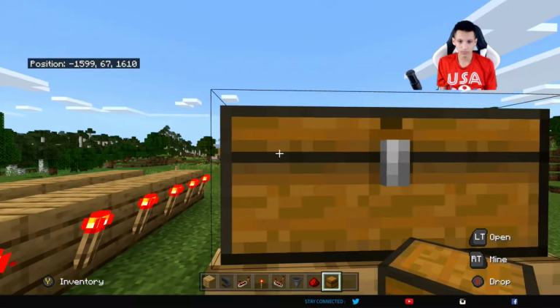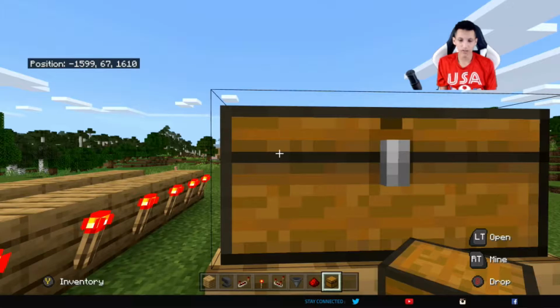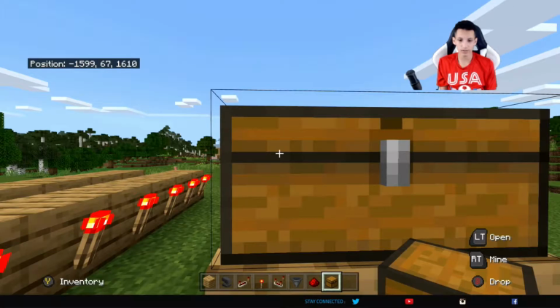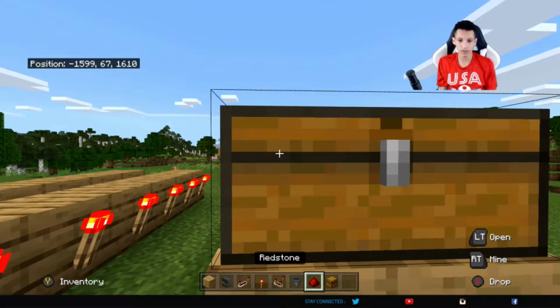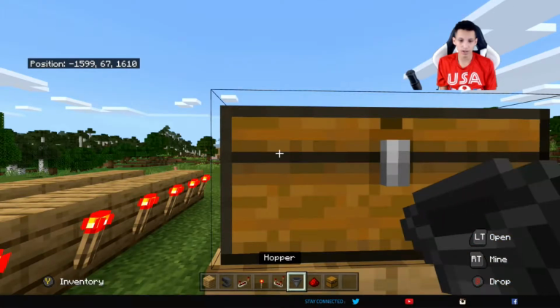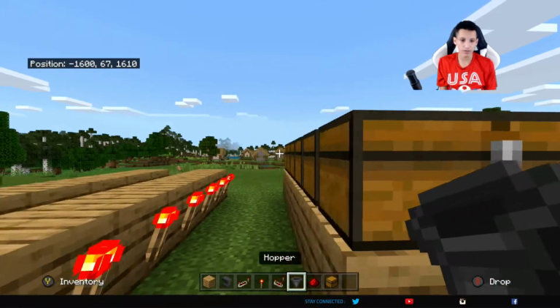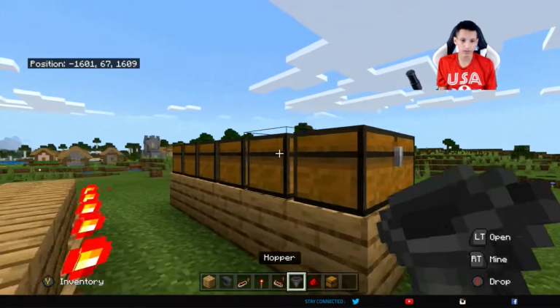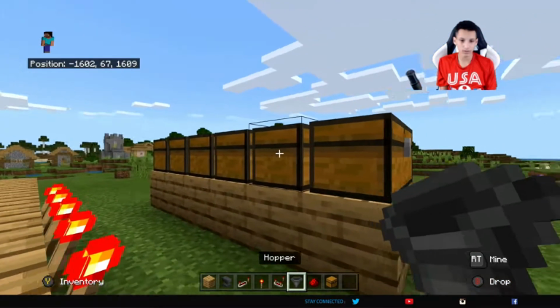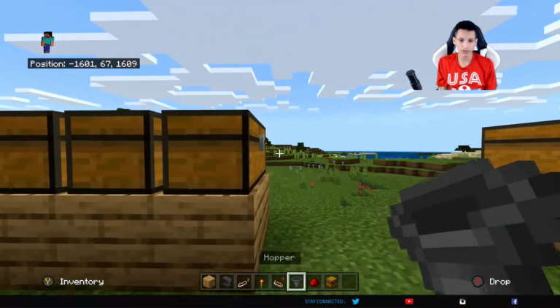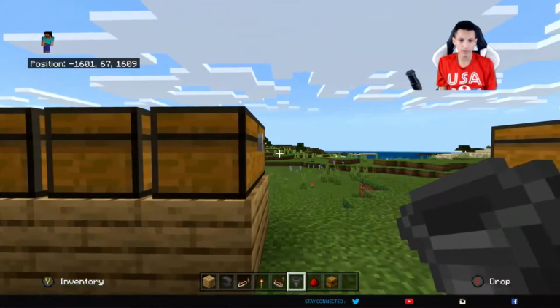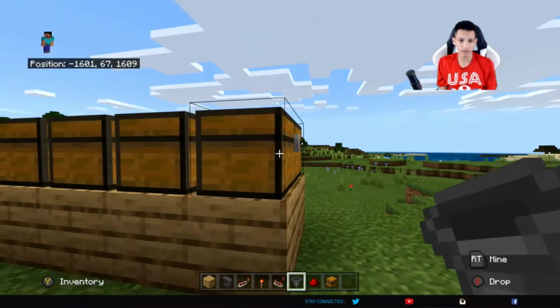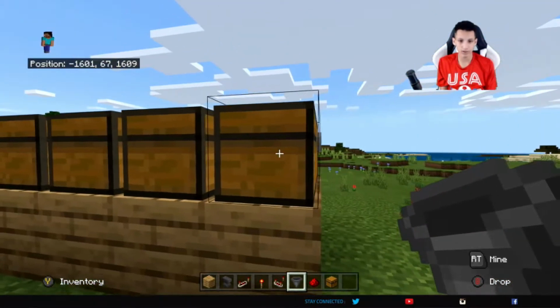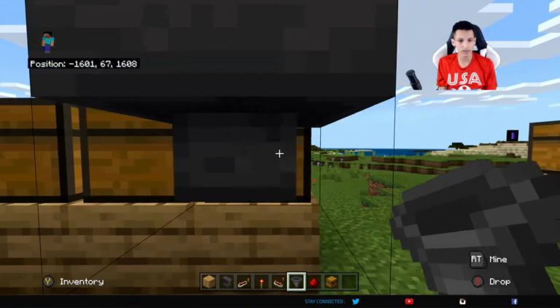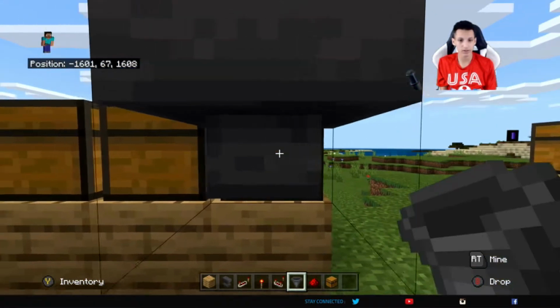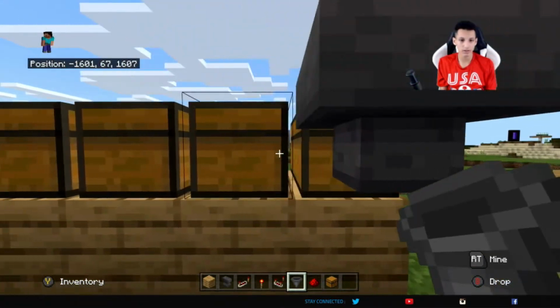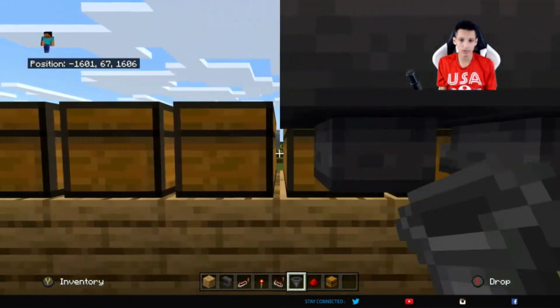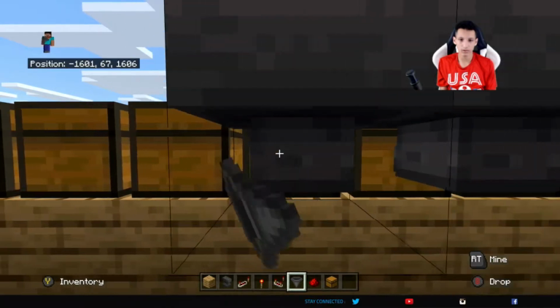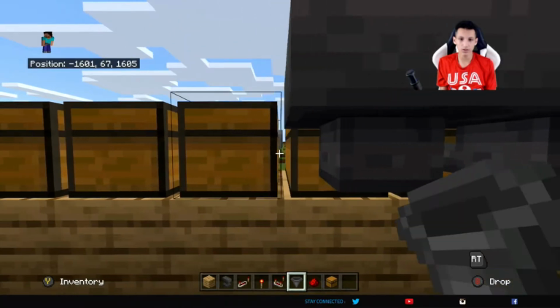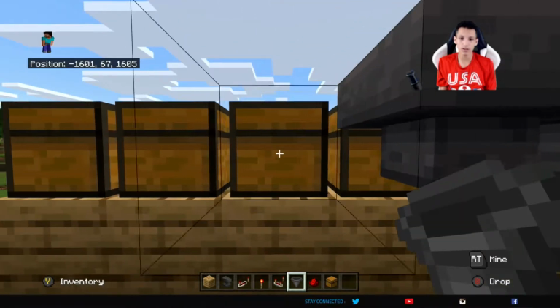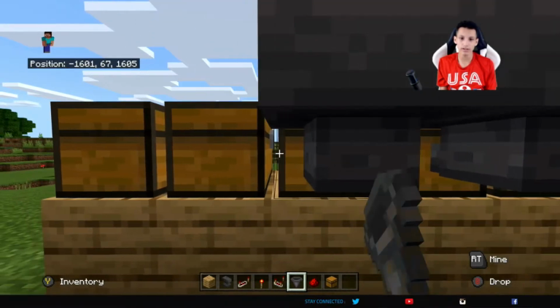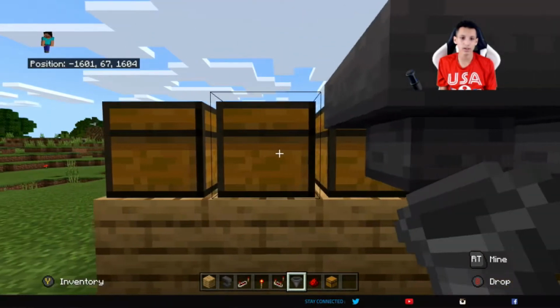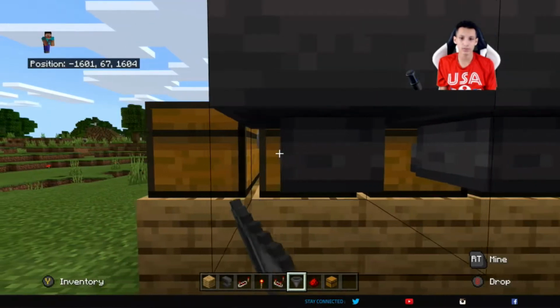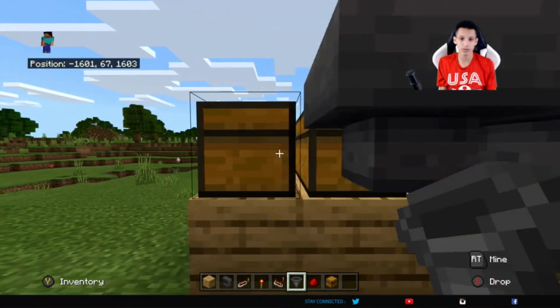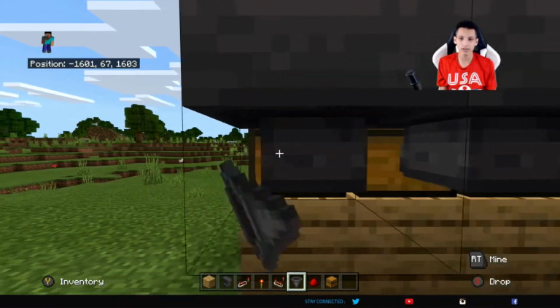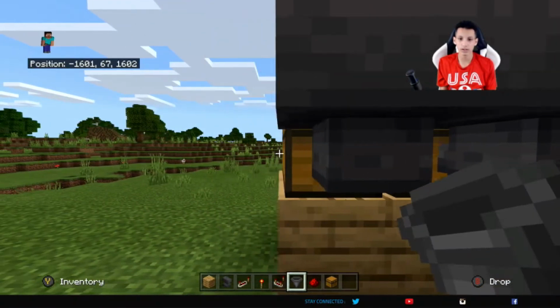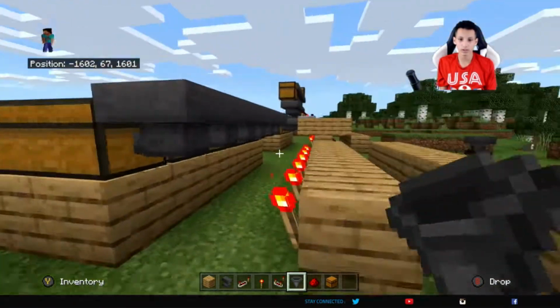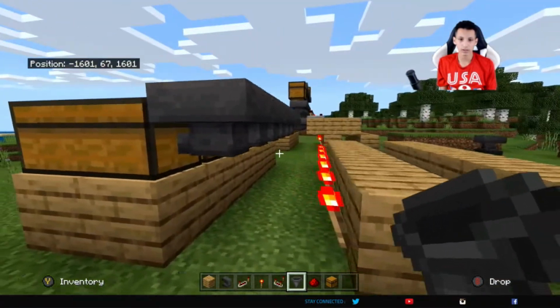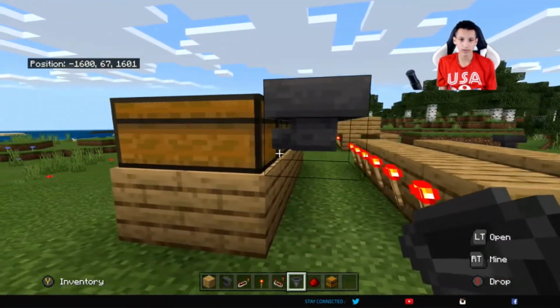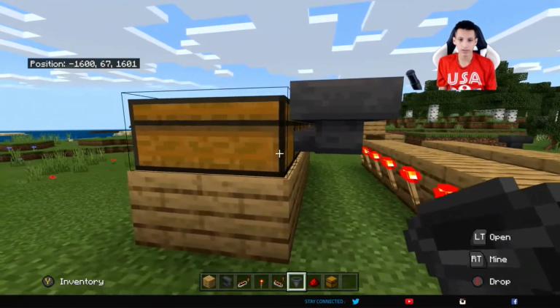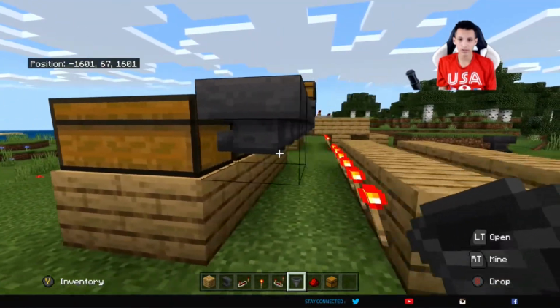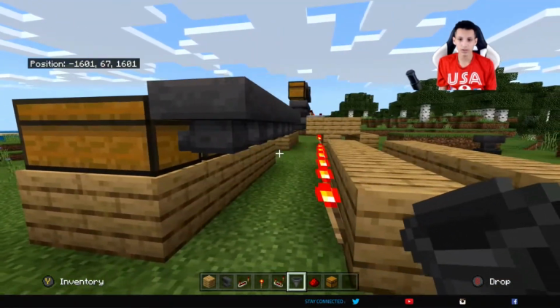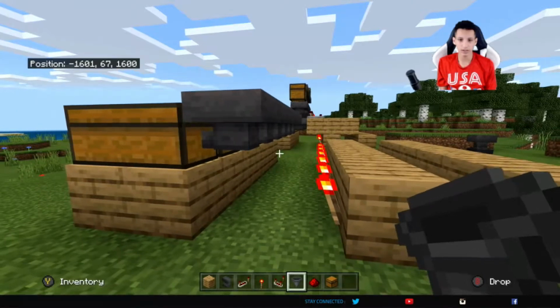Next, you want to grab your hoppers, crouch down, and connect them to the chest. Make sure they're all connected, otherwise this will not work. As you can see, all mine are connected.